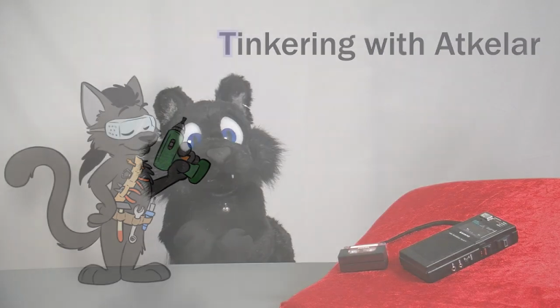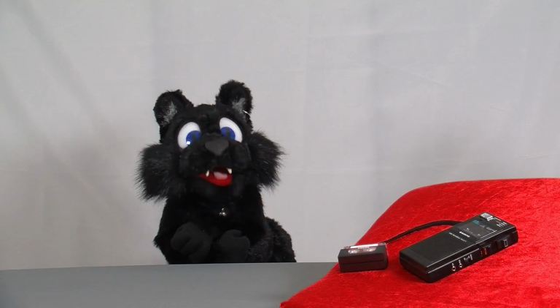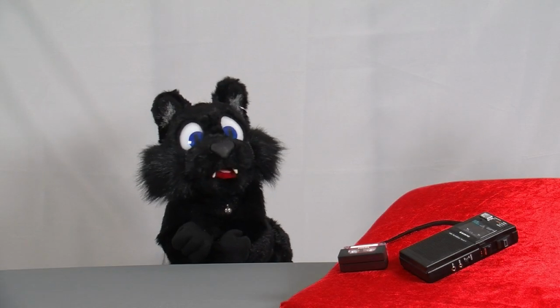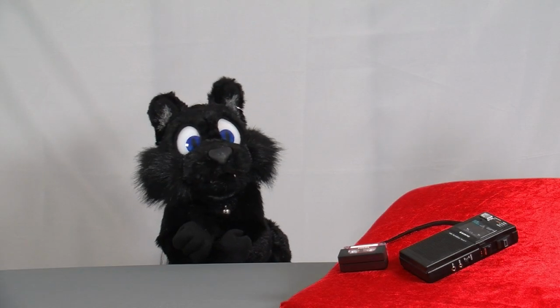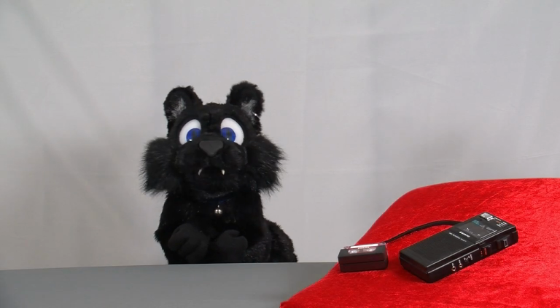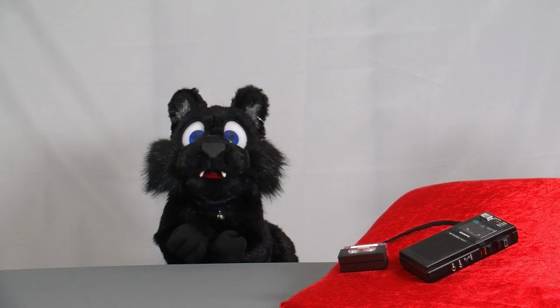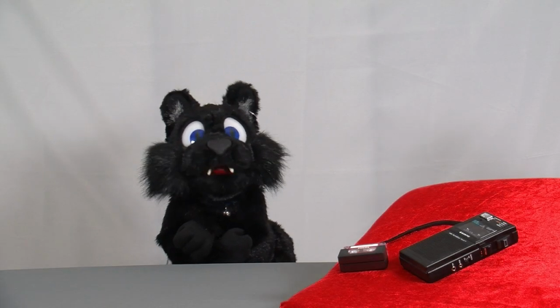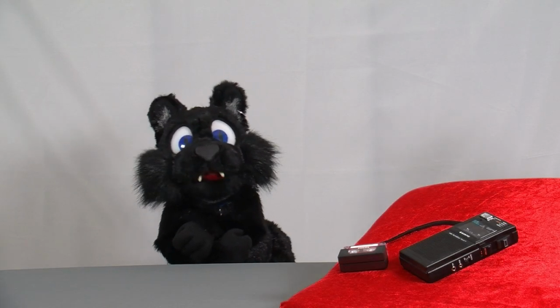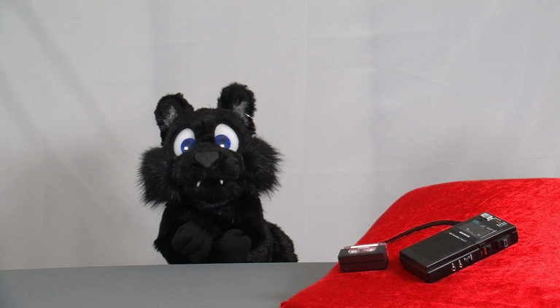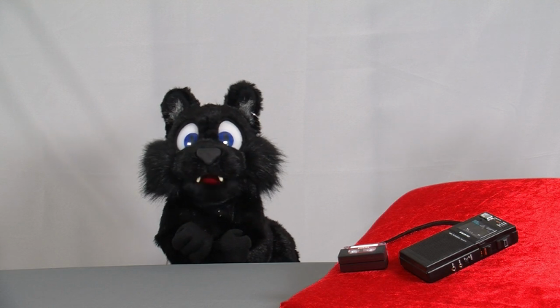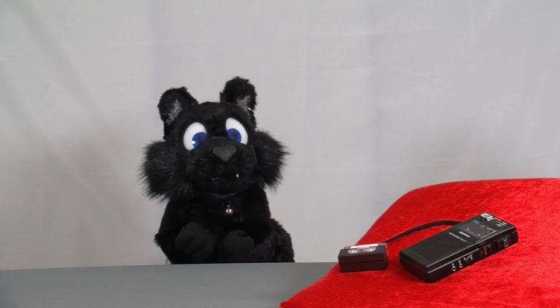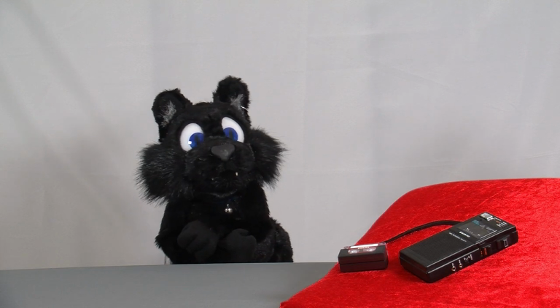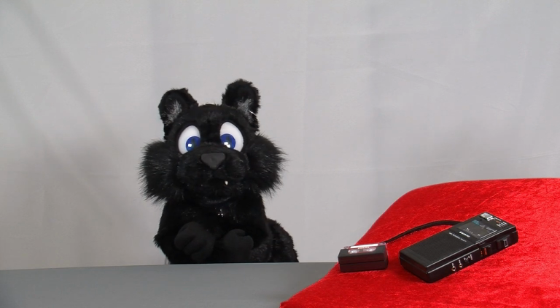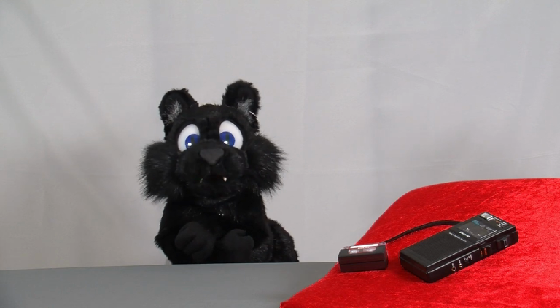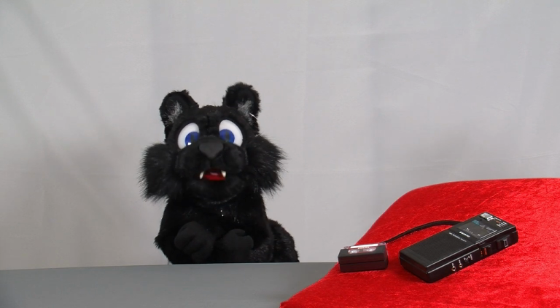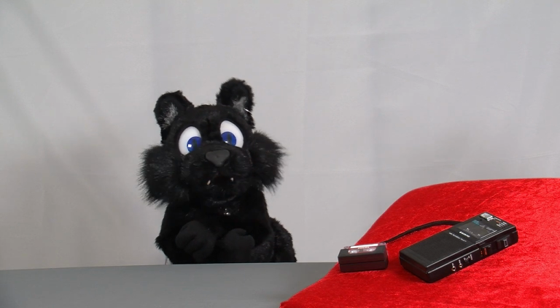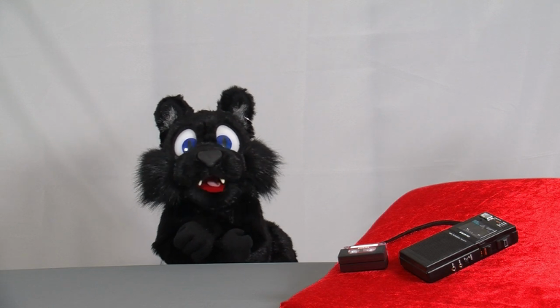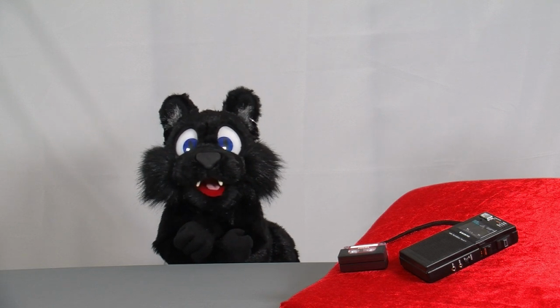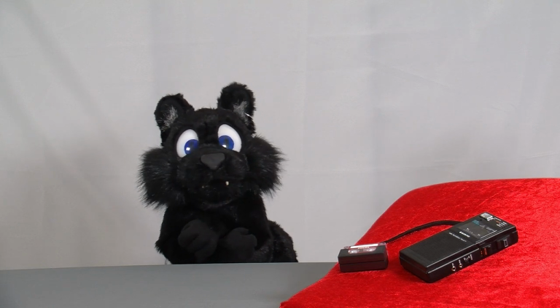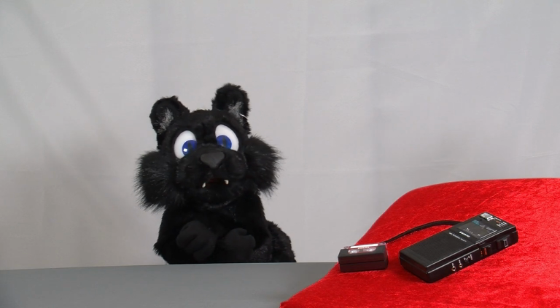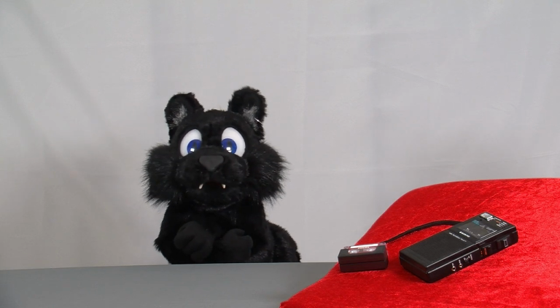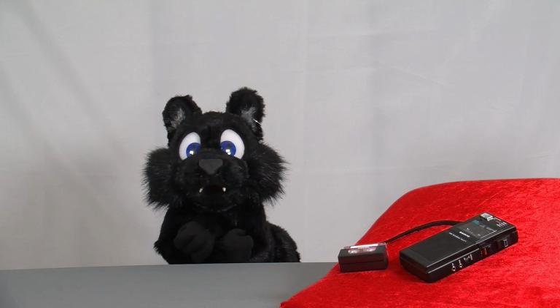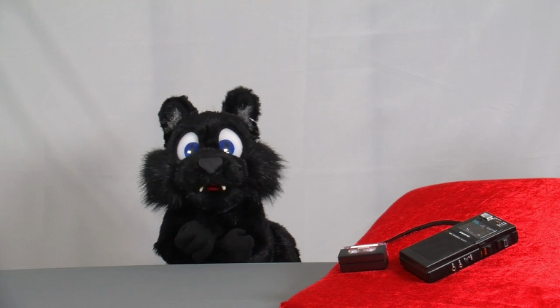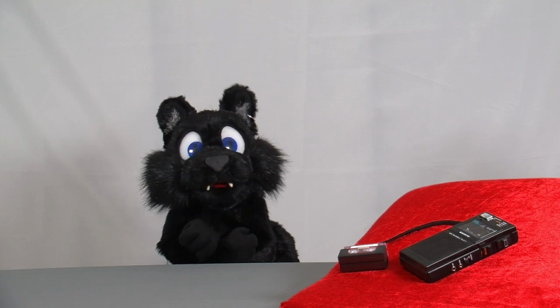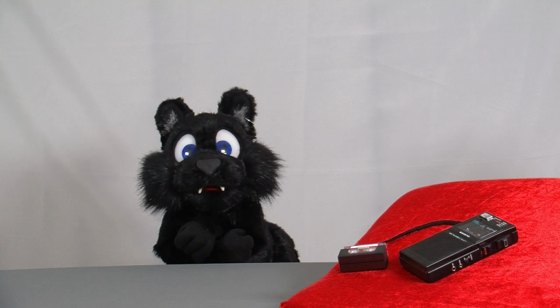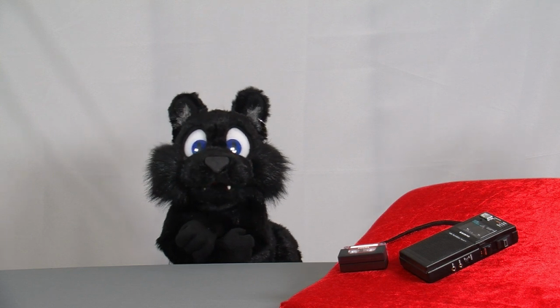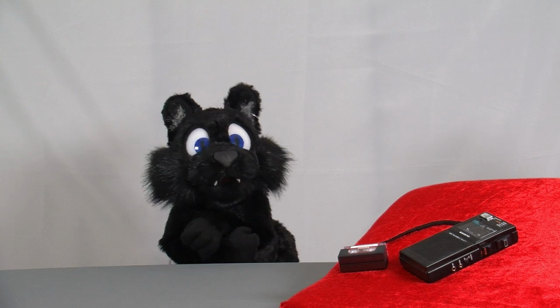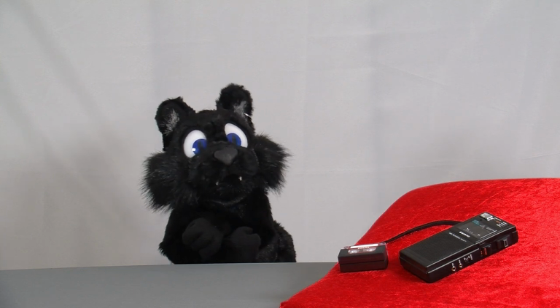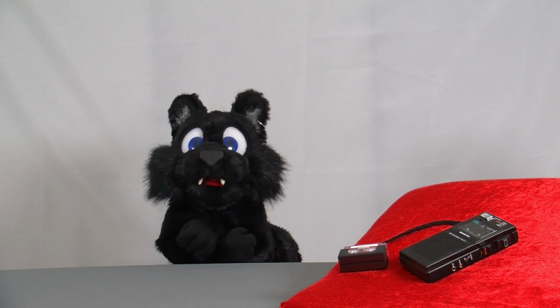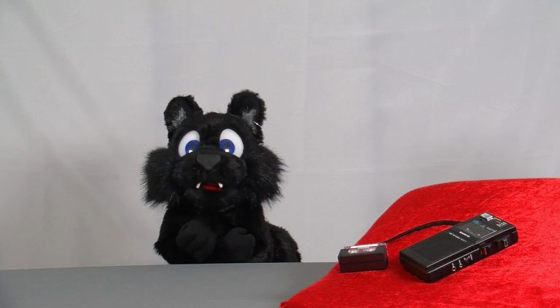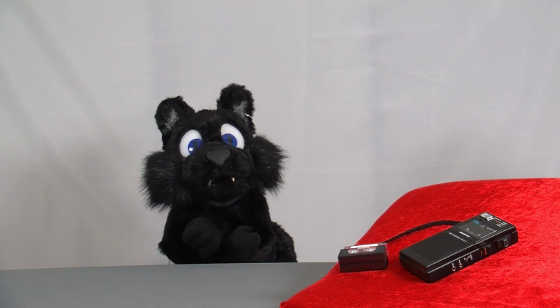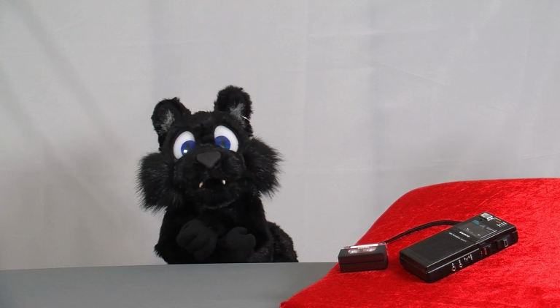Good evening and welcome to Tinkering with Etkelar! My current bigger restoration project is taking up a bit more time than expected, so let's have a smaller one in the meantime.